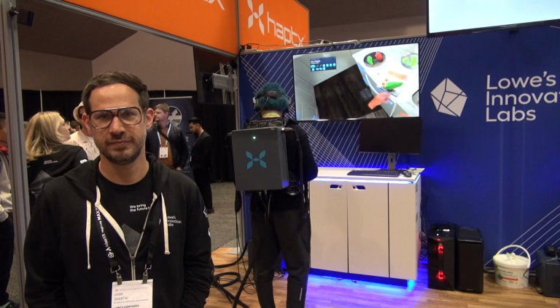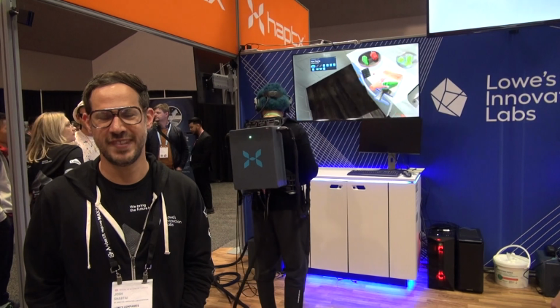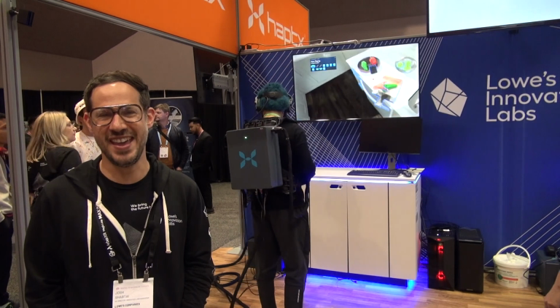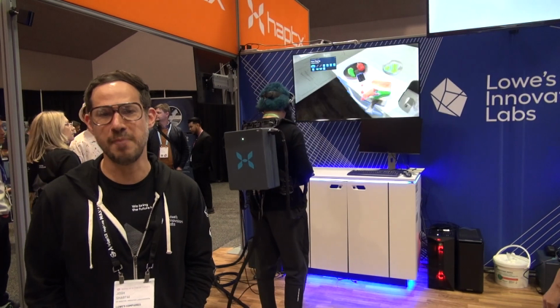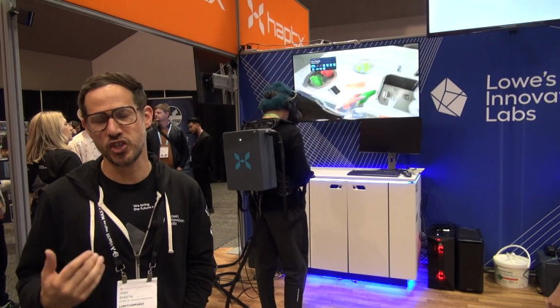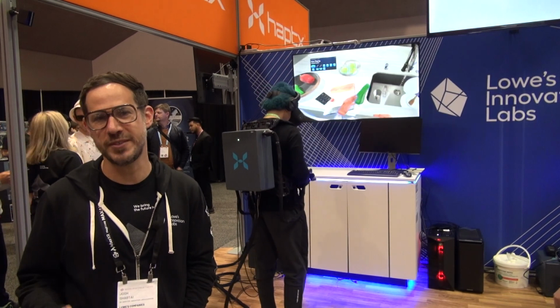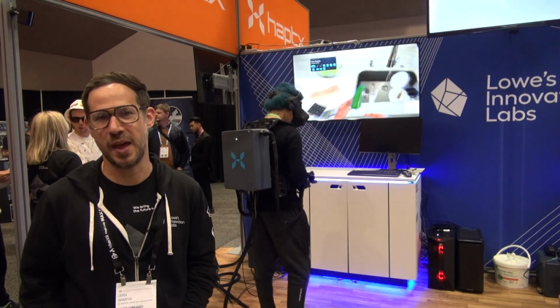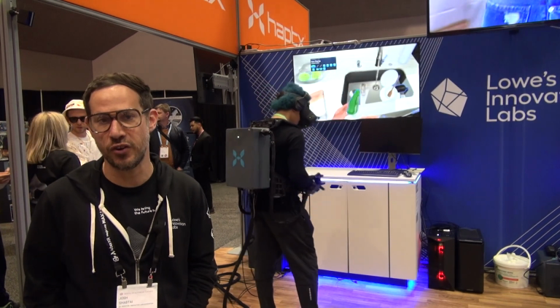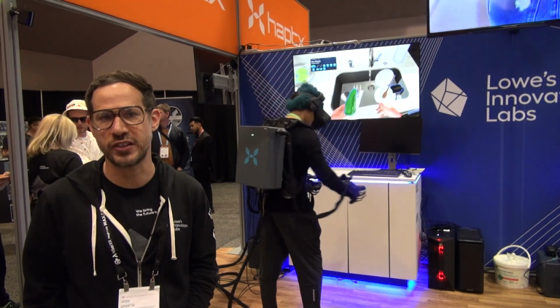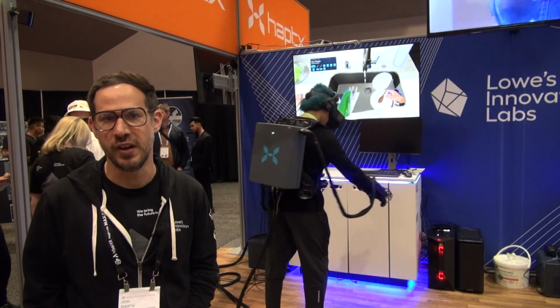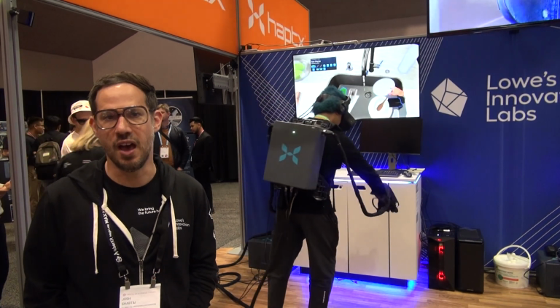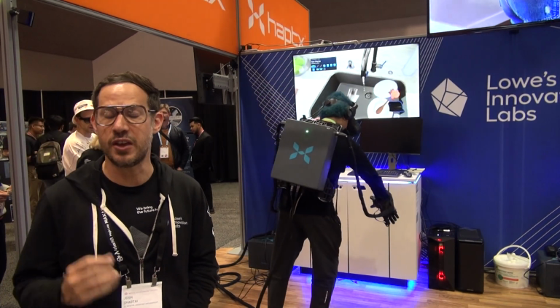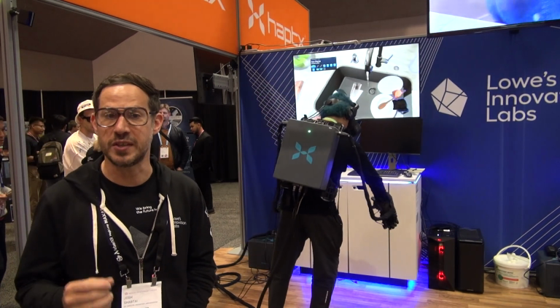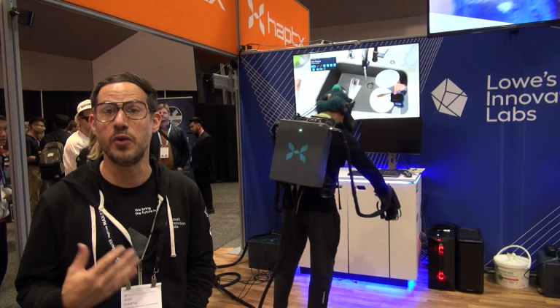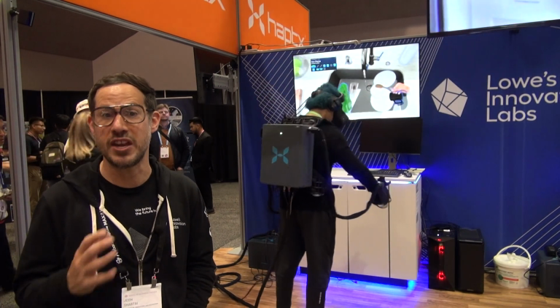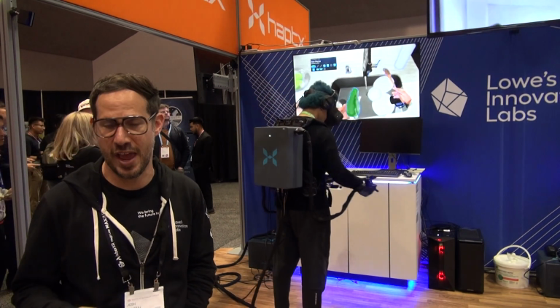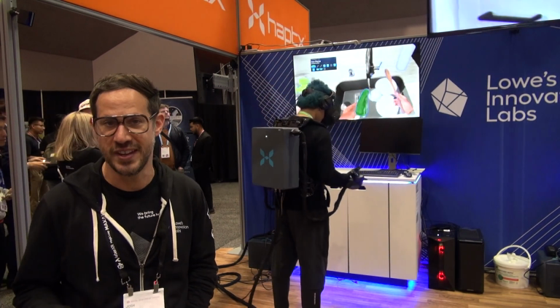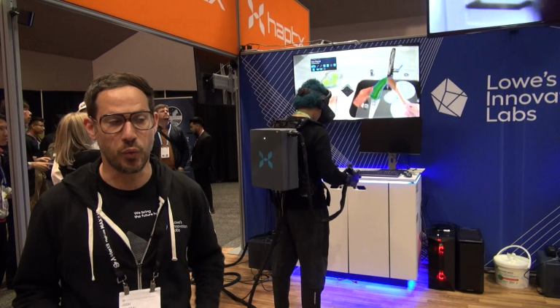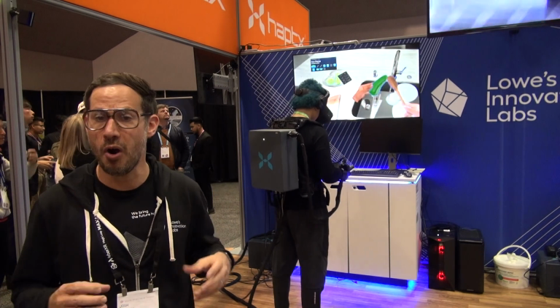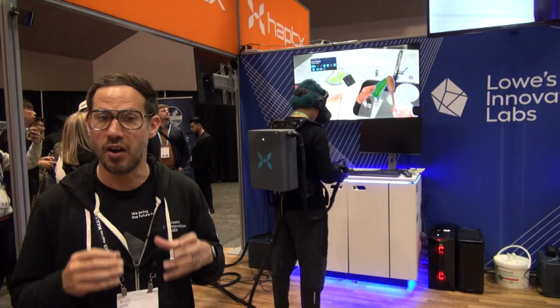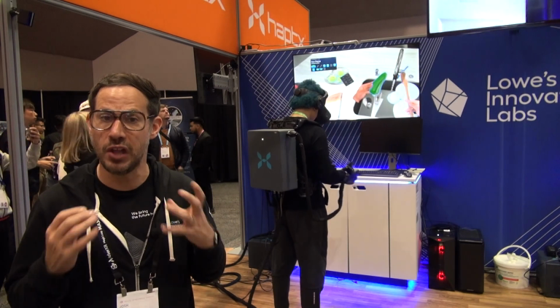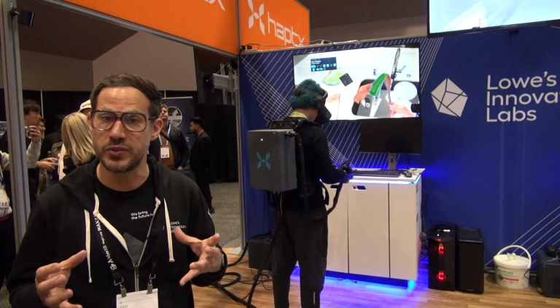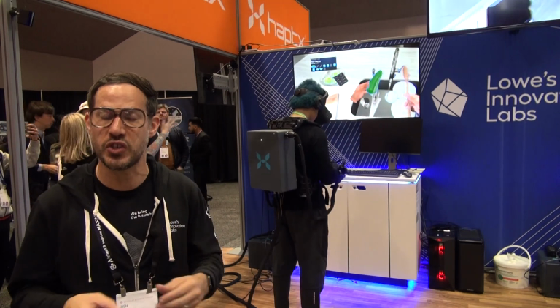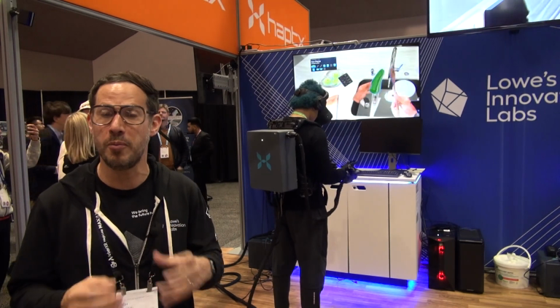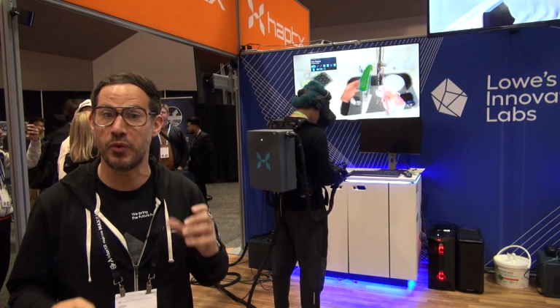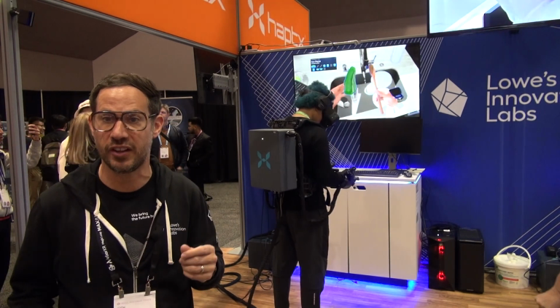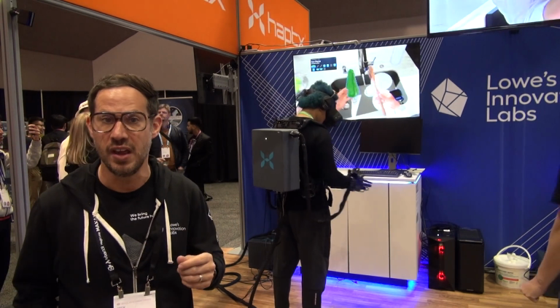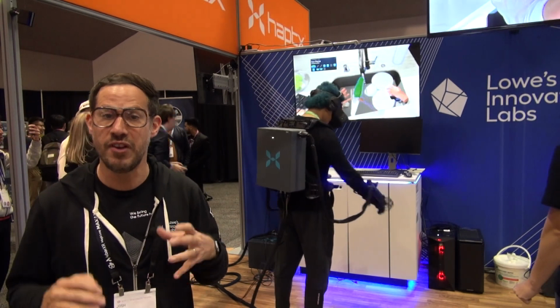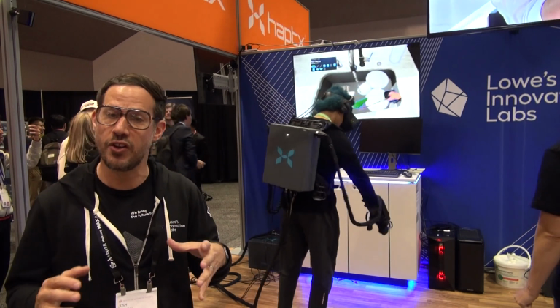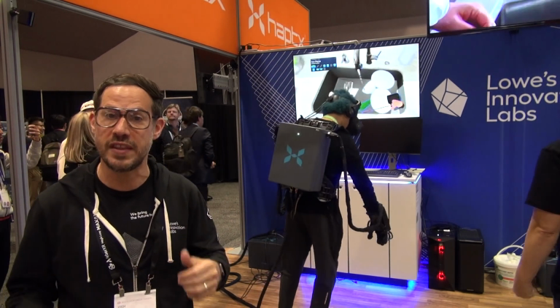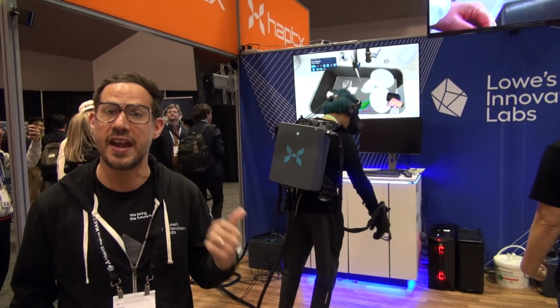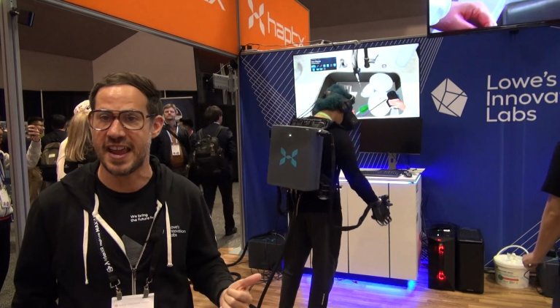I'm Josh Shabtai, Senior Director of Ecosystem at Lowe's Innovation Labs. We're part of Lowe's, which is a home improvement retailer — a very large one in the United States.